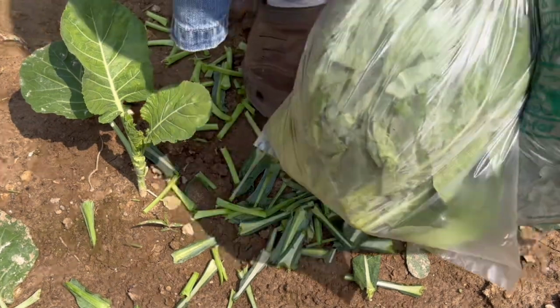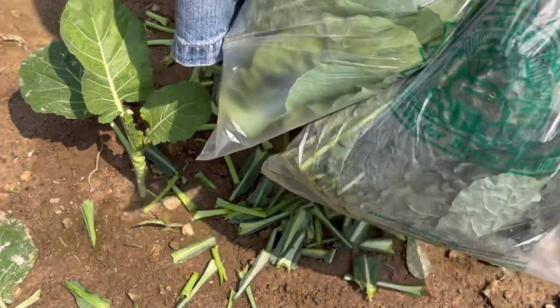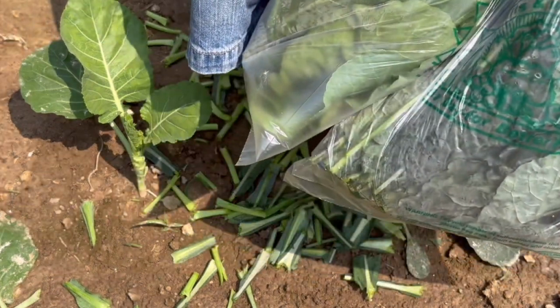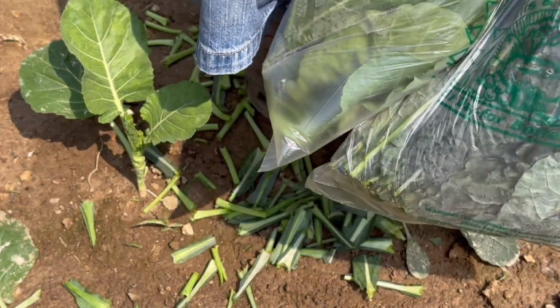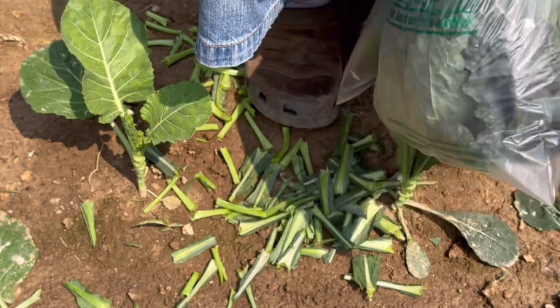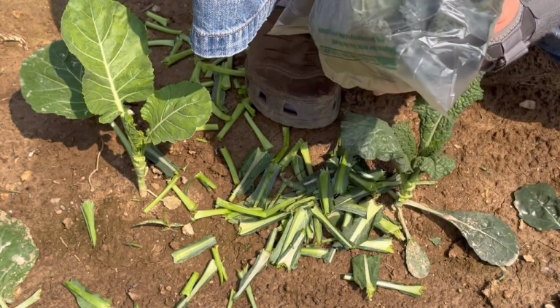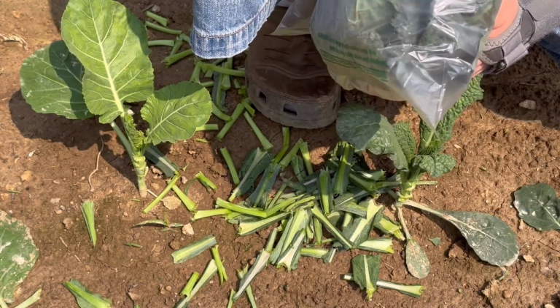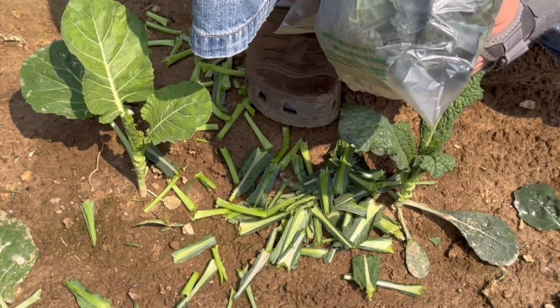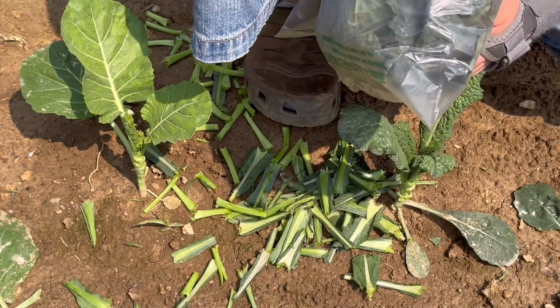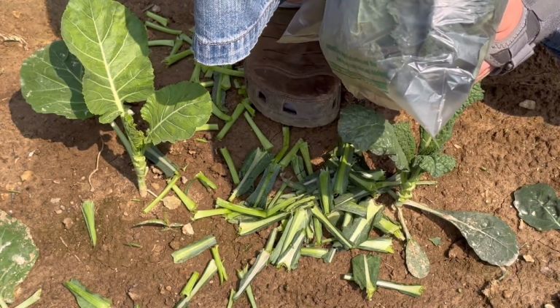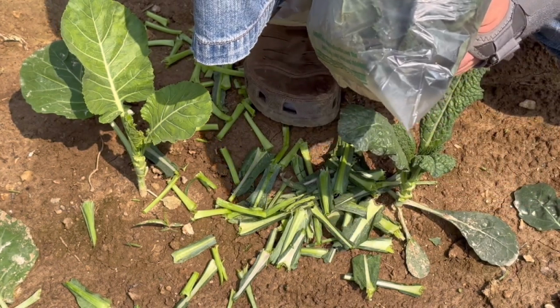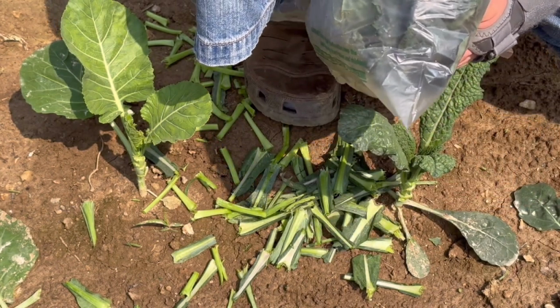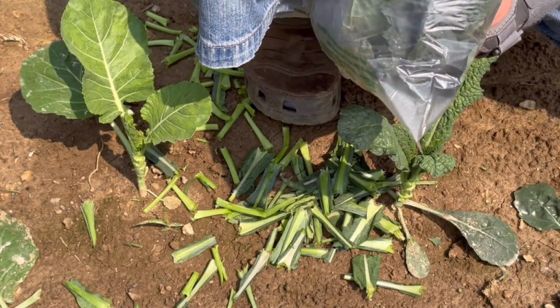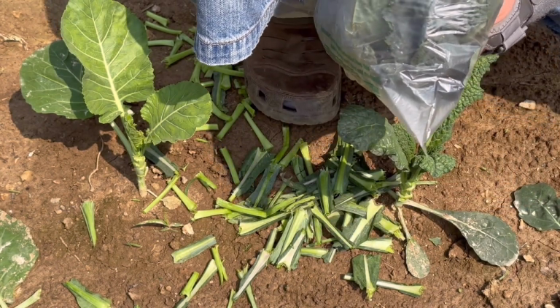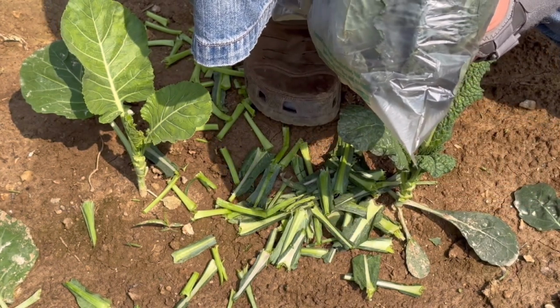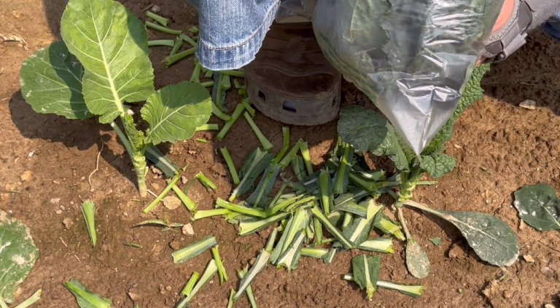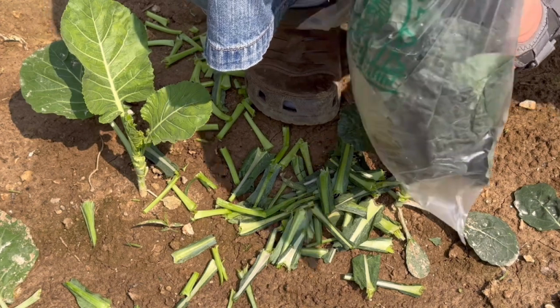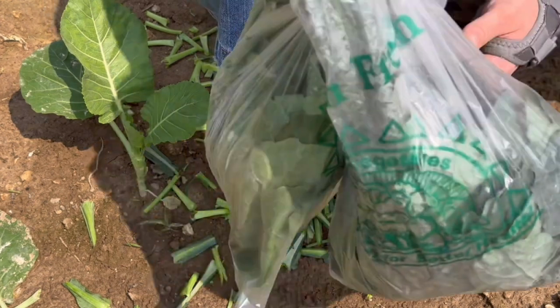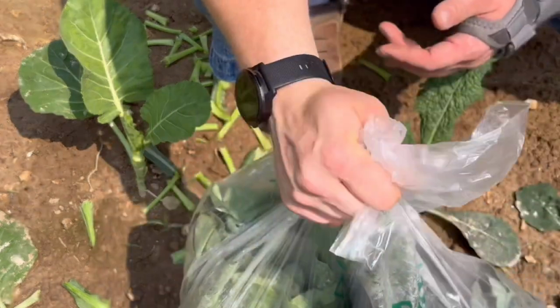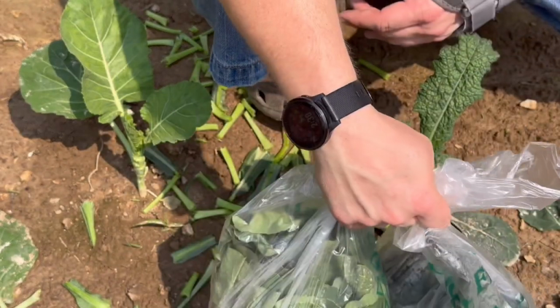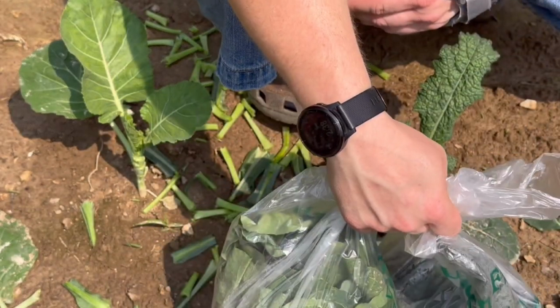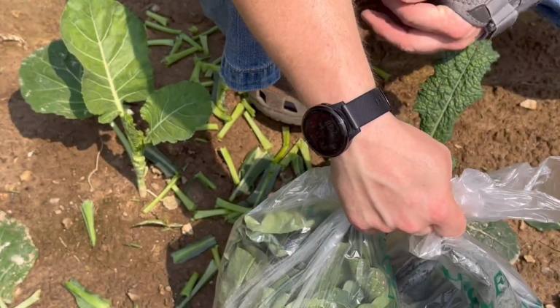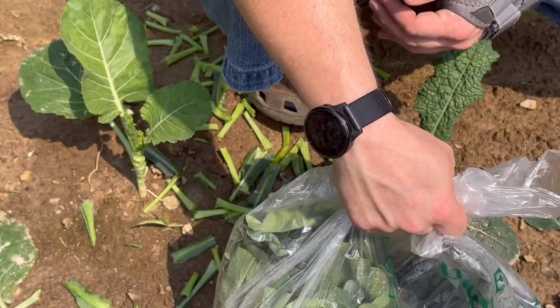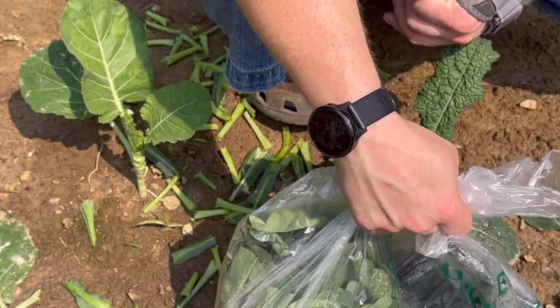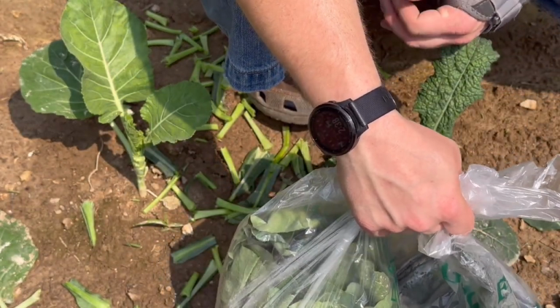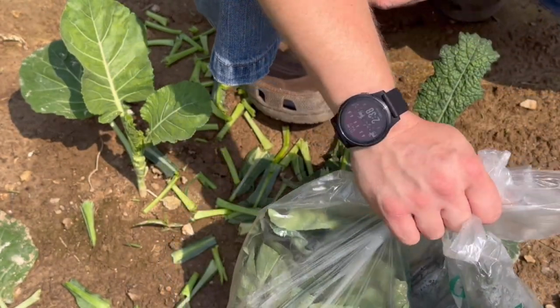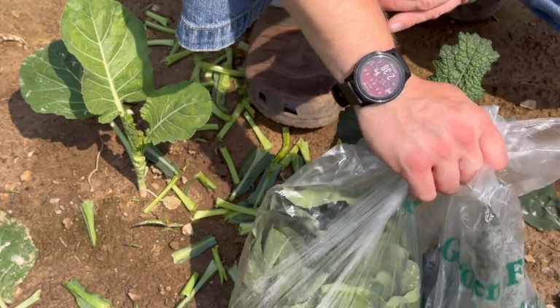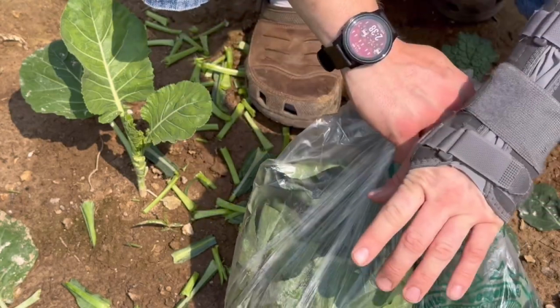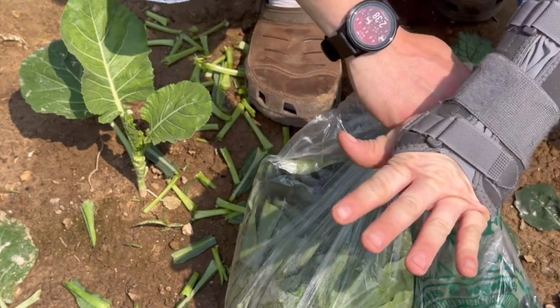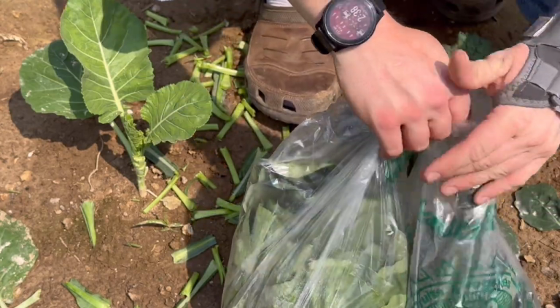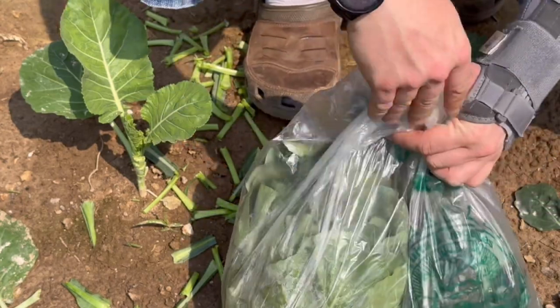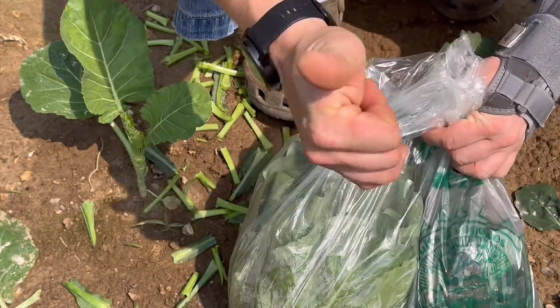All right, thanks for sticking with us and learning about all this stuff. Harvesting these vegetables is nice — it's great to be able to have a pot of greens for dinner. This is Not a Pro Gardener here, don't forget to like, share, subscribe, and I'll see you next time. Have a great day.